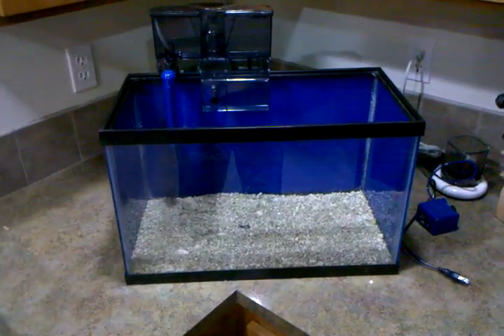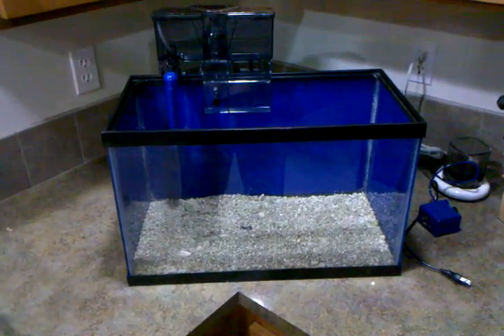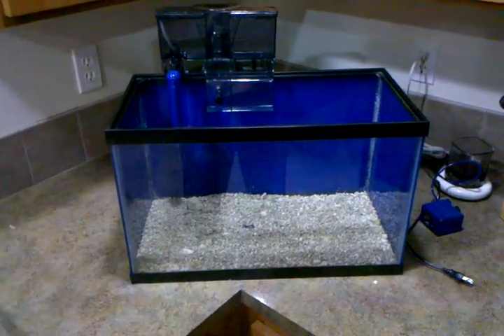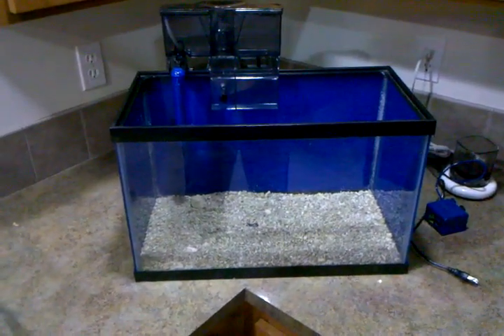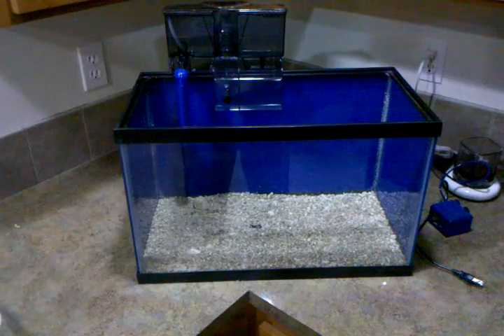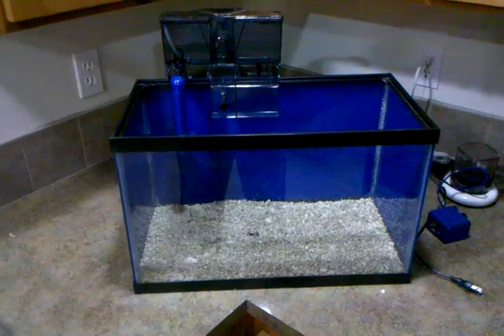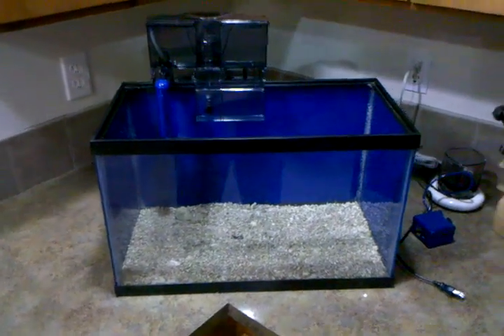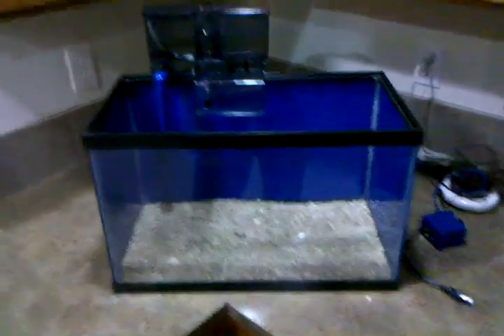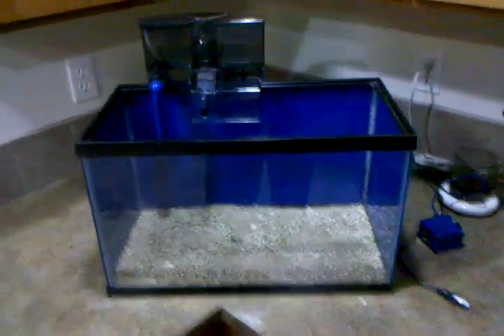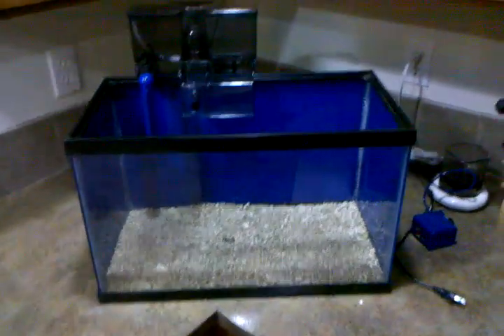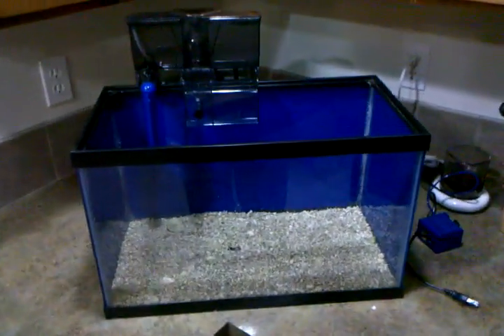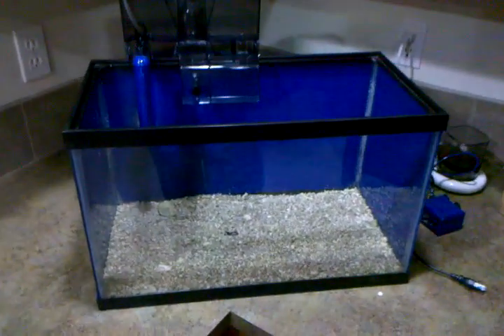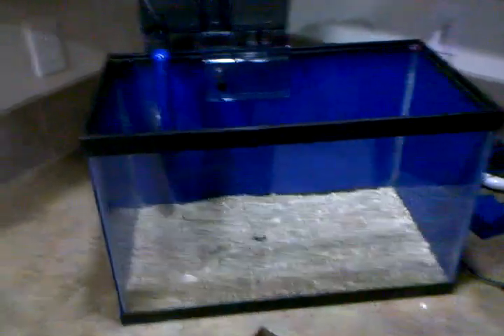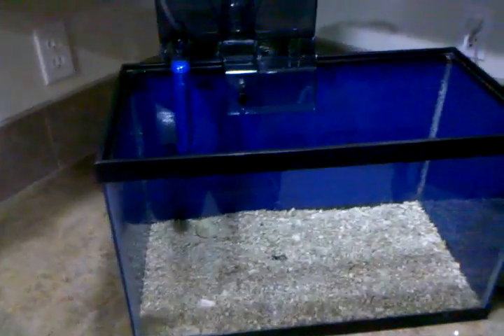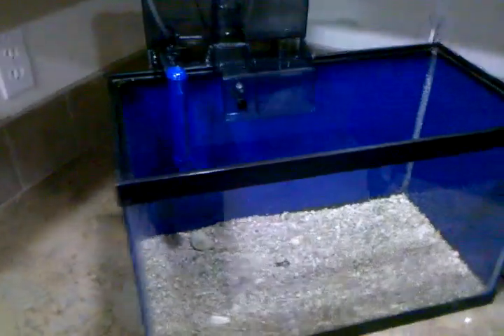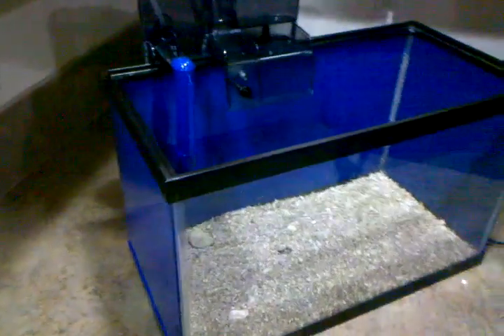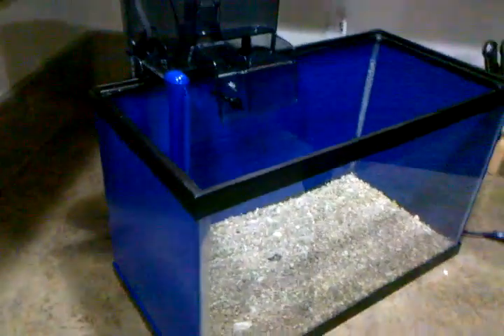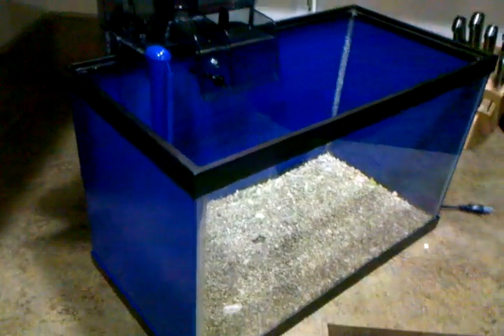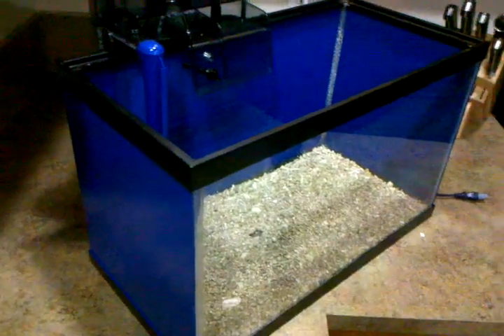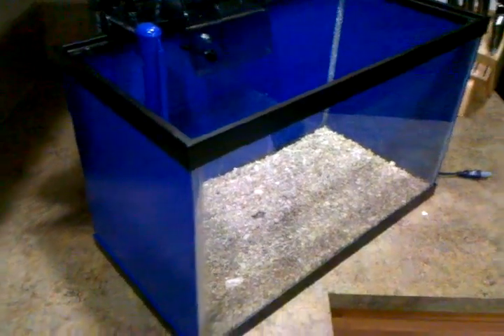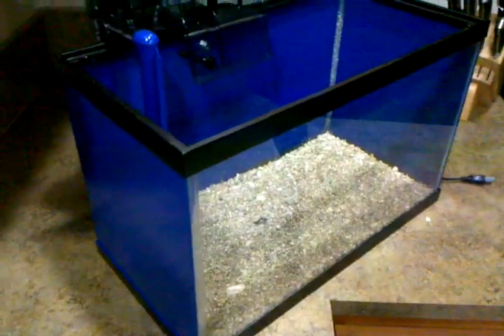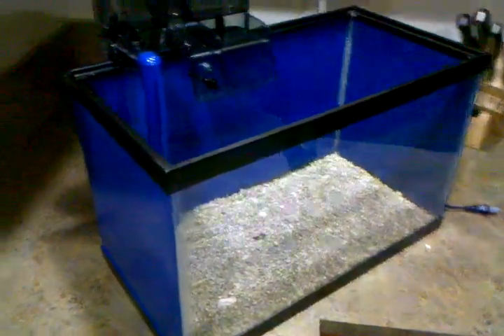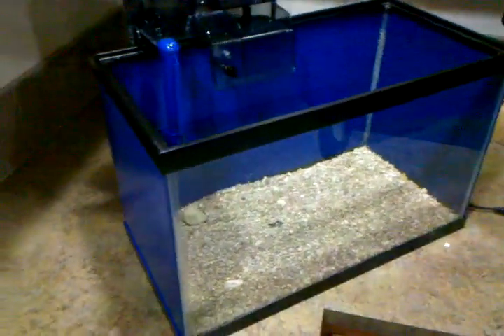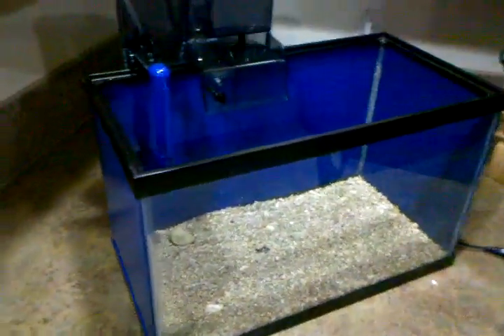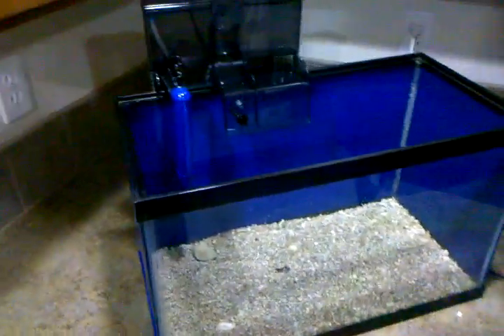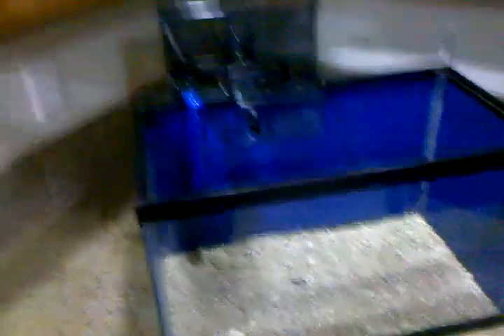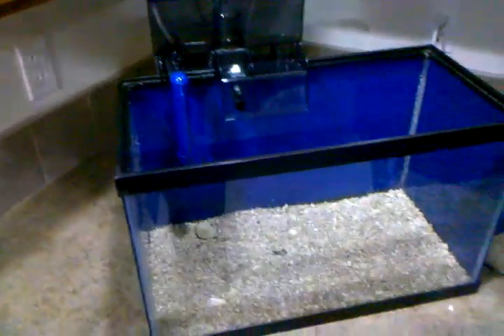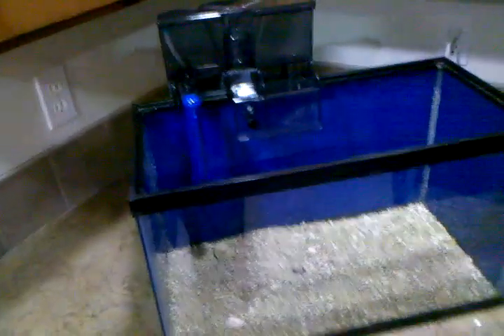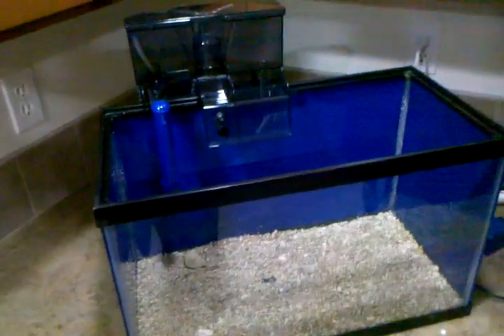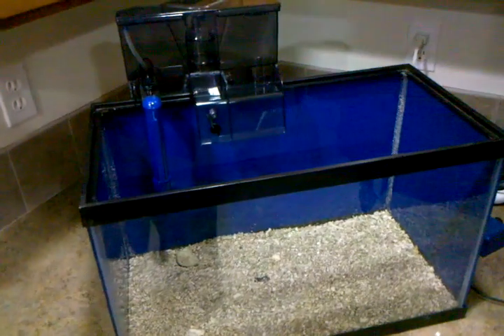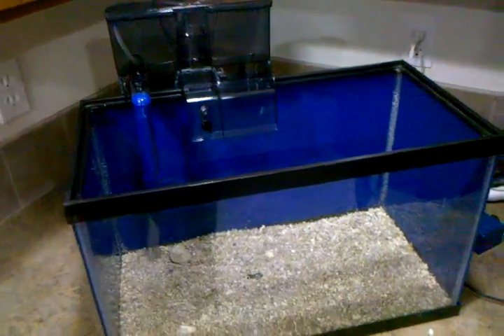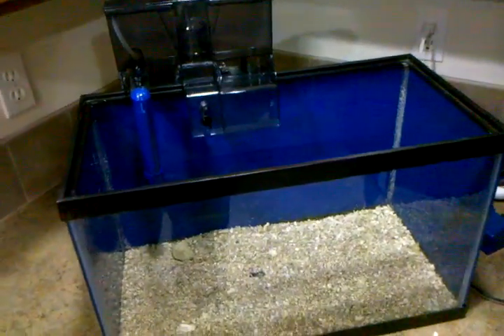You guys are familiar with my cichlid videos, but I just recently started building this little 10-gallon nano tank for saltwater. I'm going to be putting this in my kitchen.